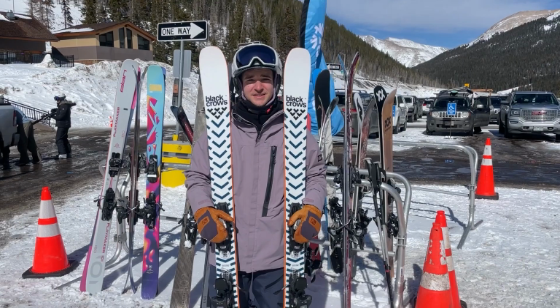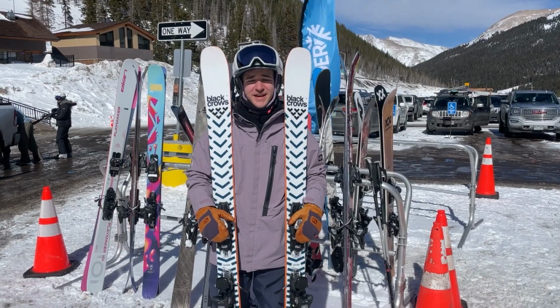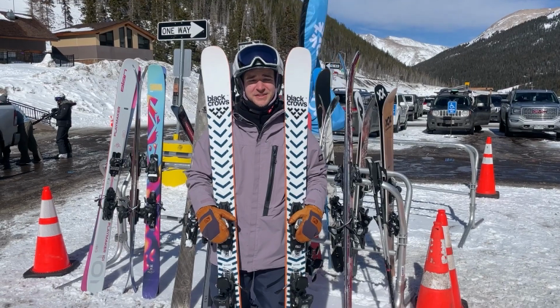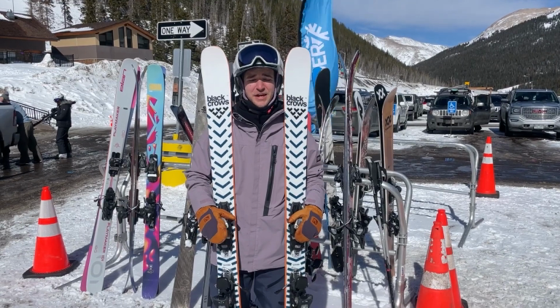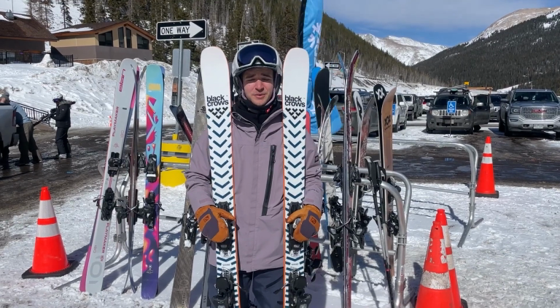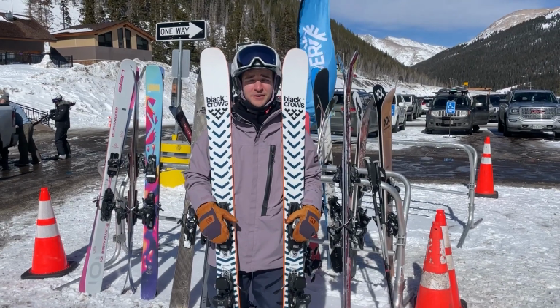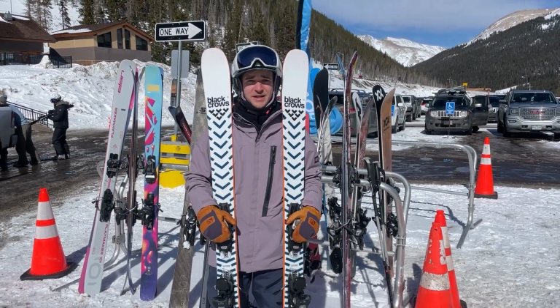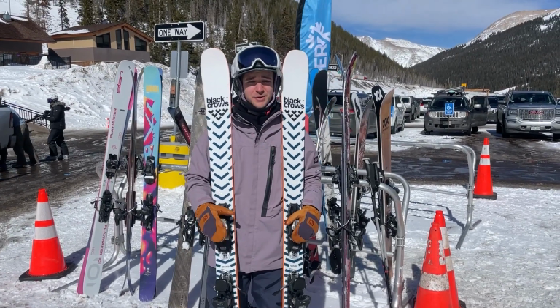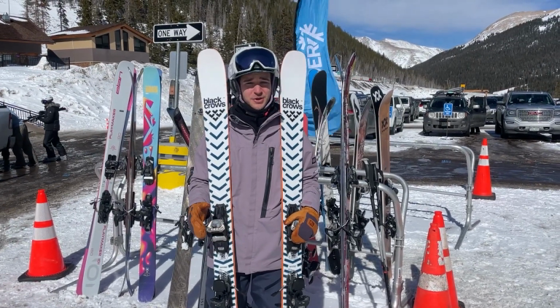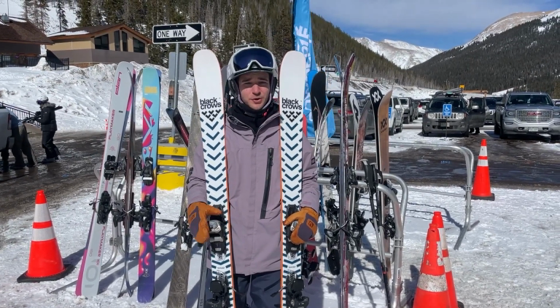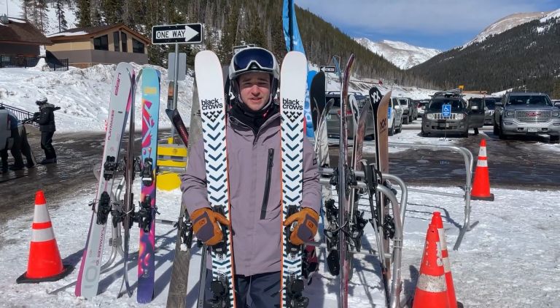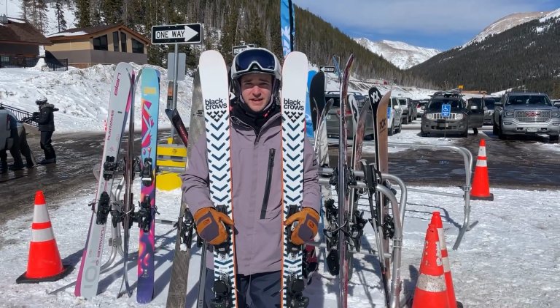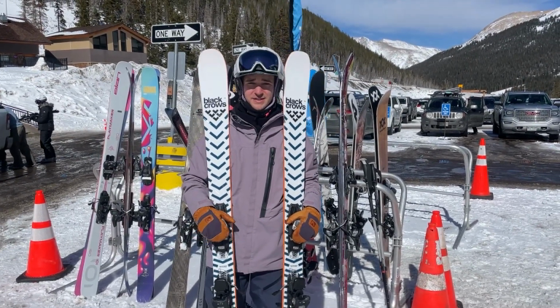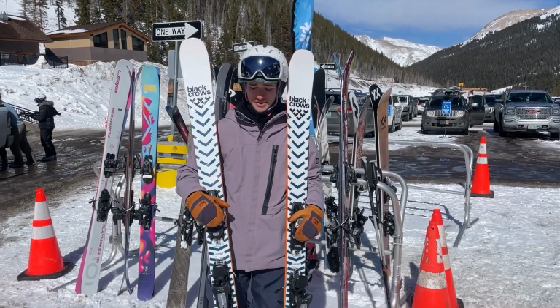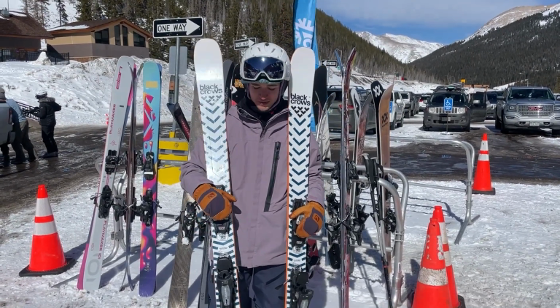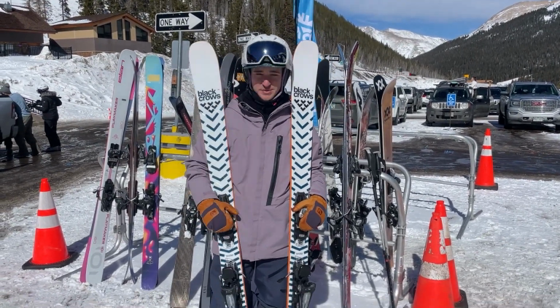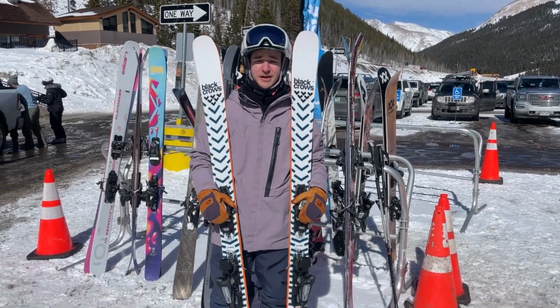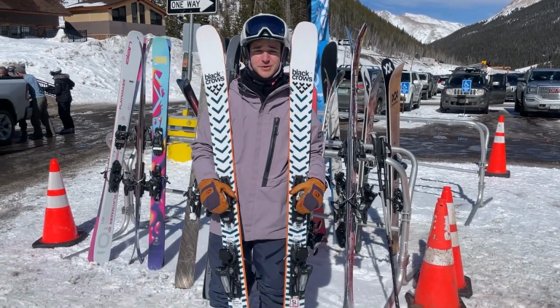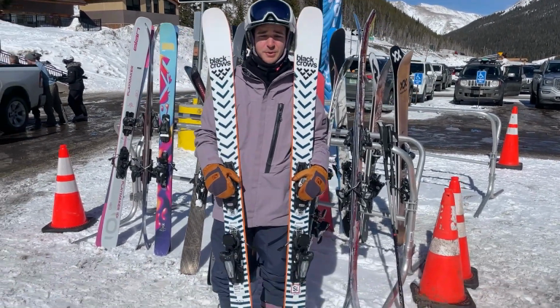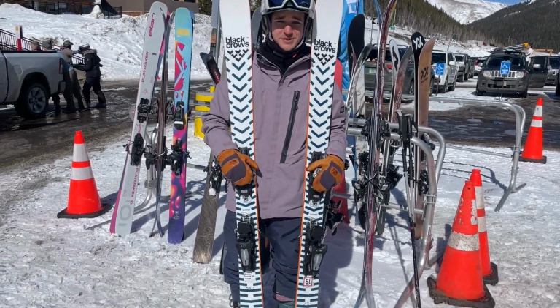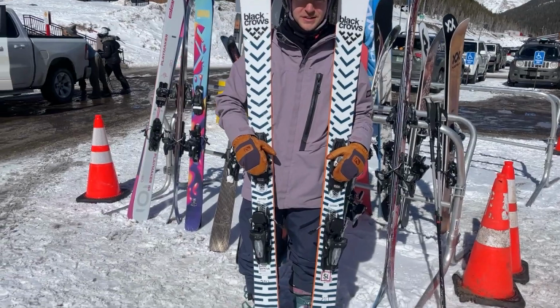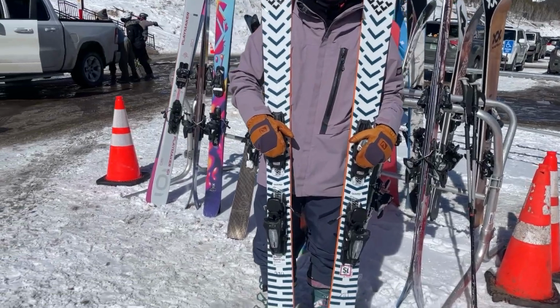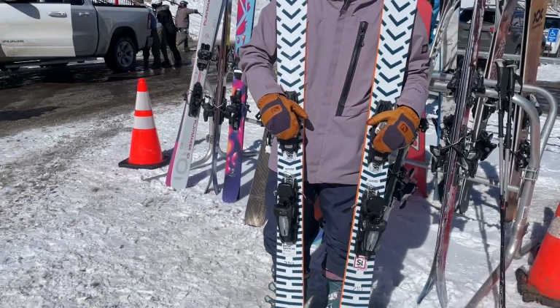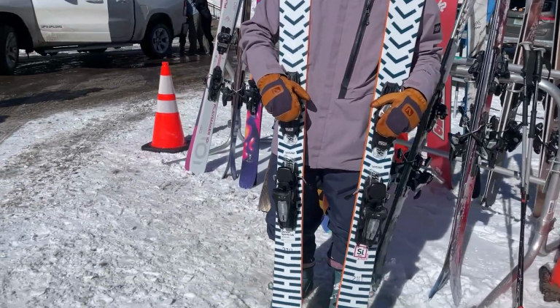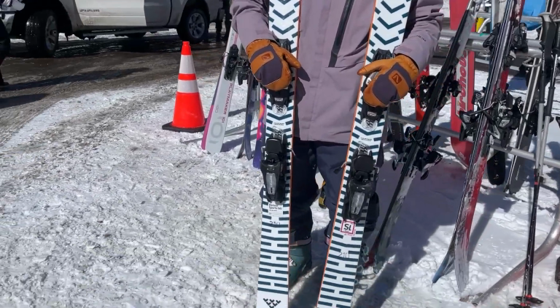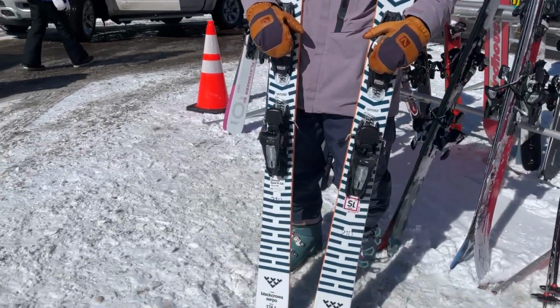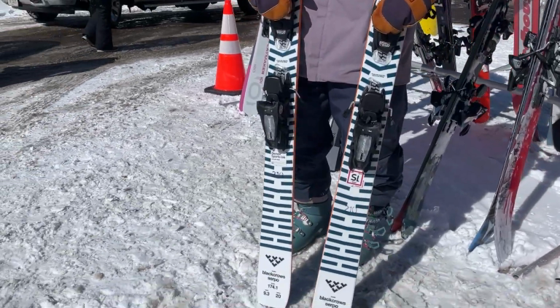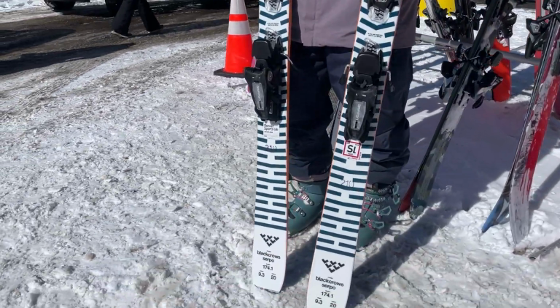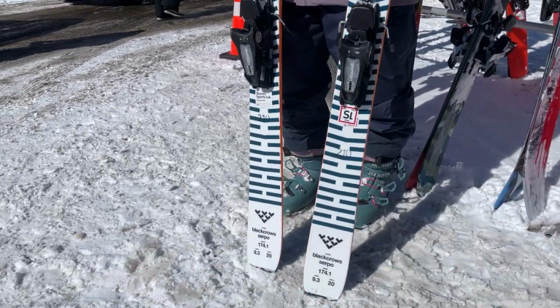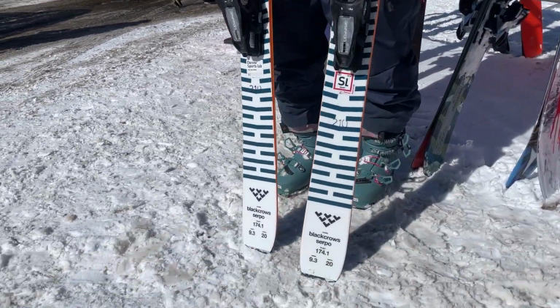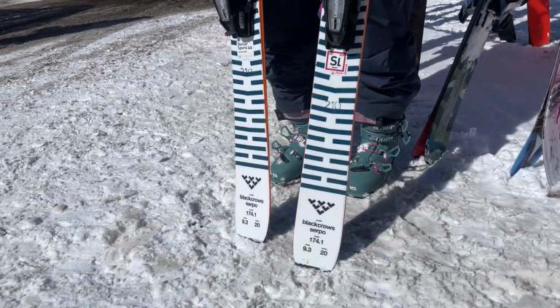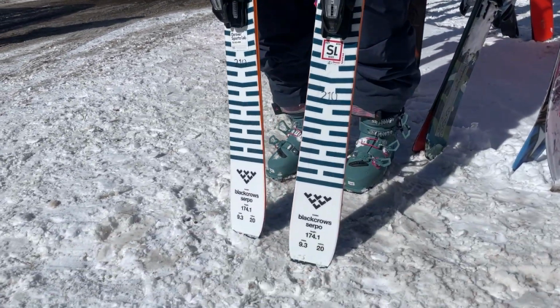Hey, this is Aaron from the Powder7 2024 Ski Test. Just hopped on these Black Crow Serpos. They're super sick — 93 underfoot, sort of all-mountain ski.